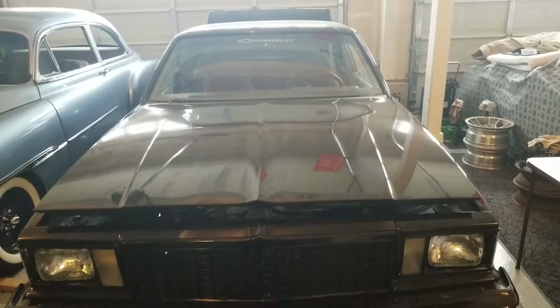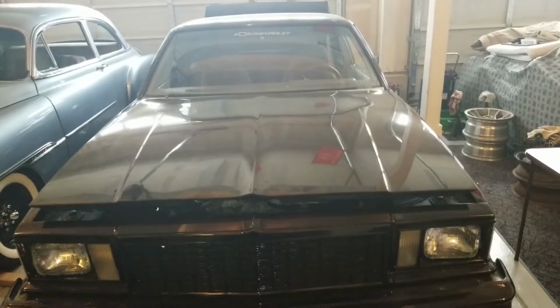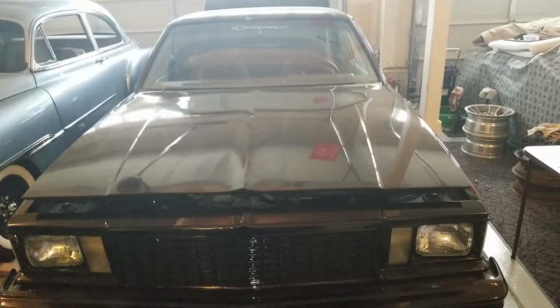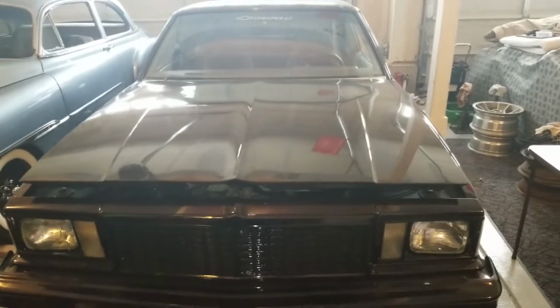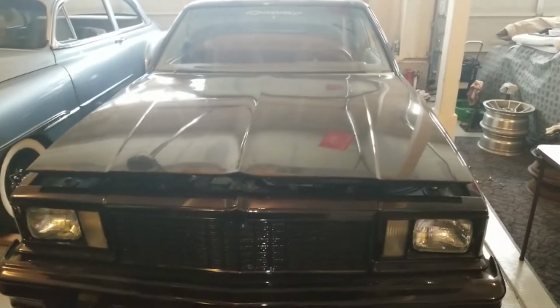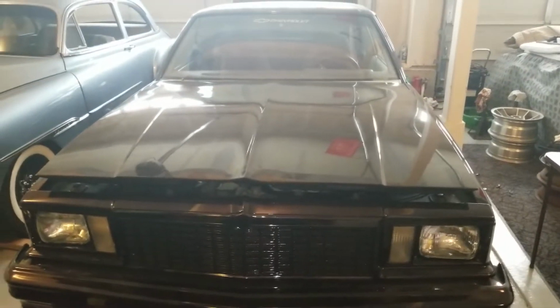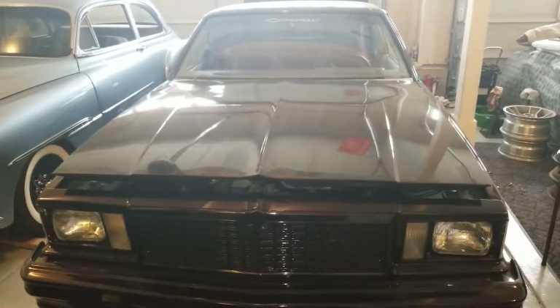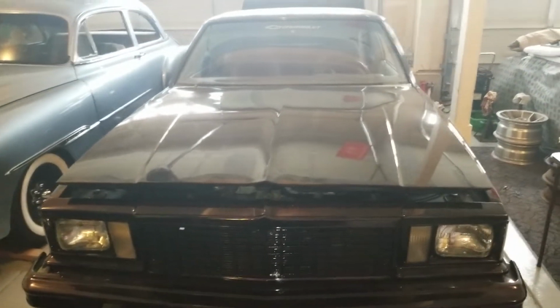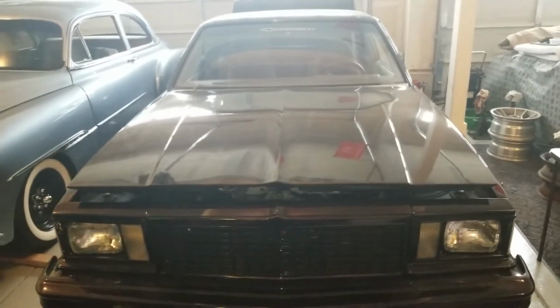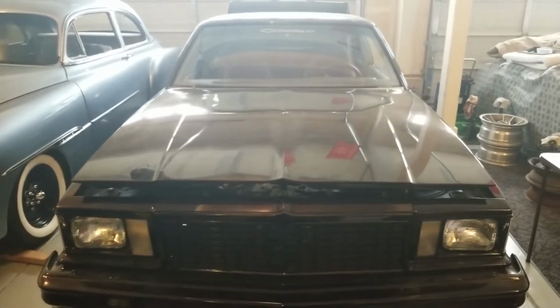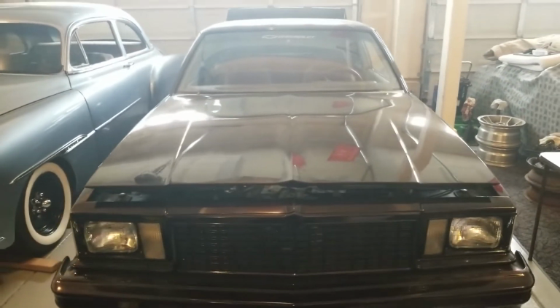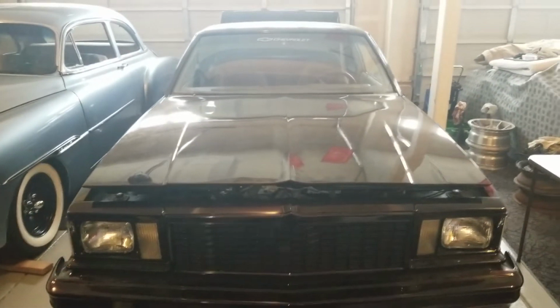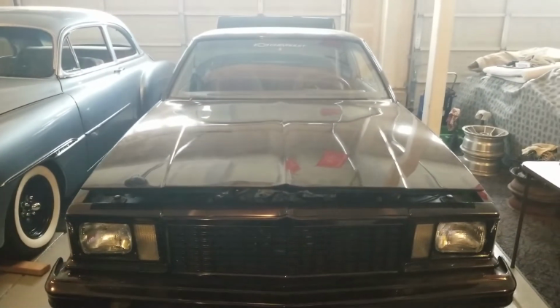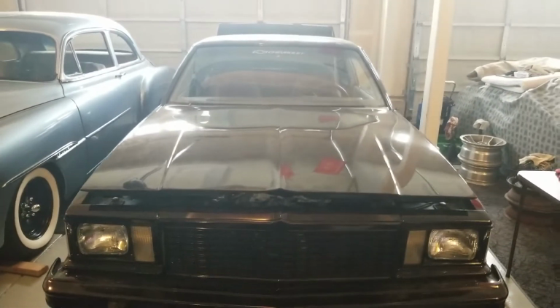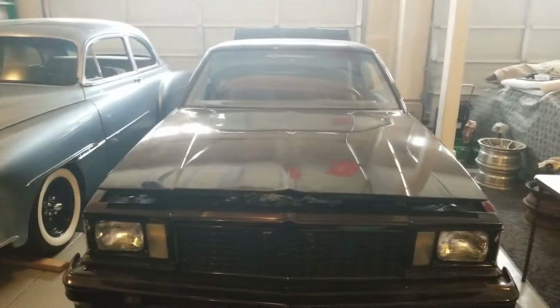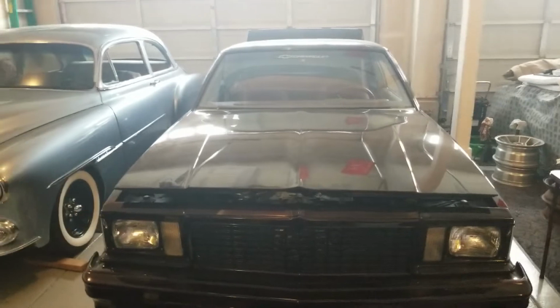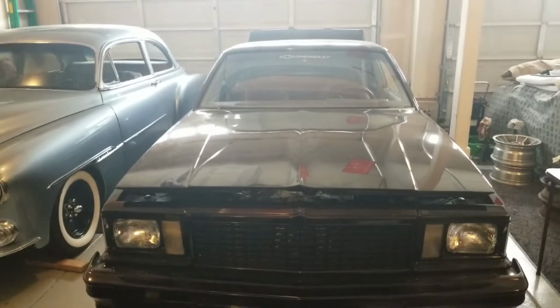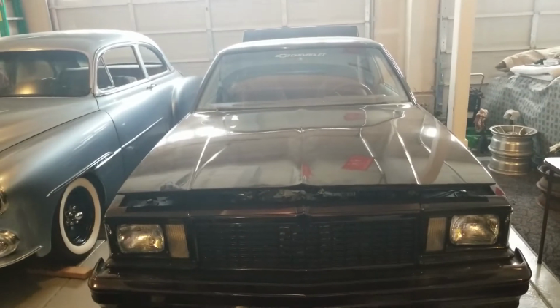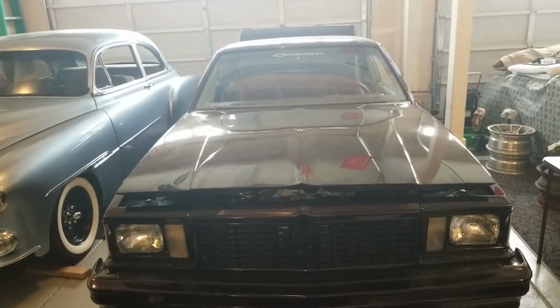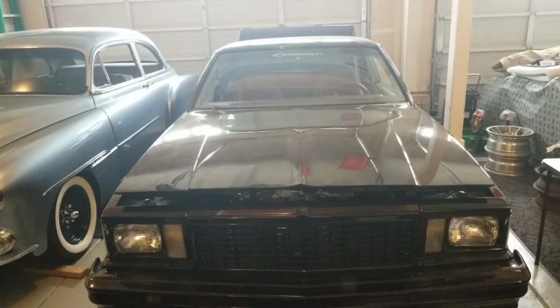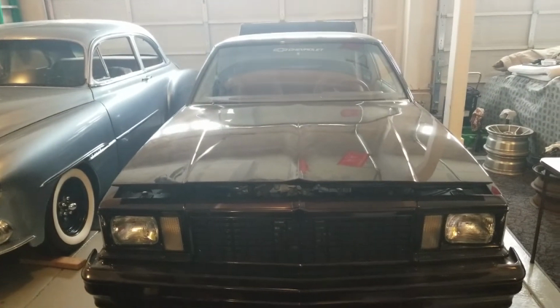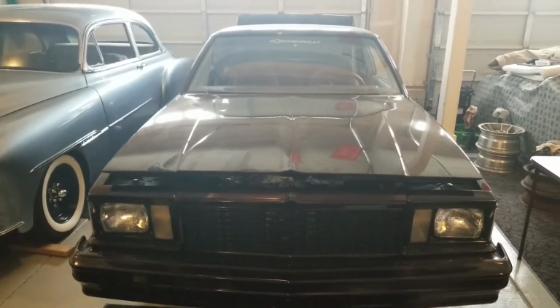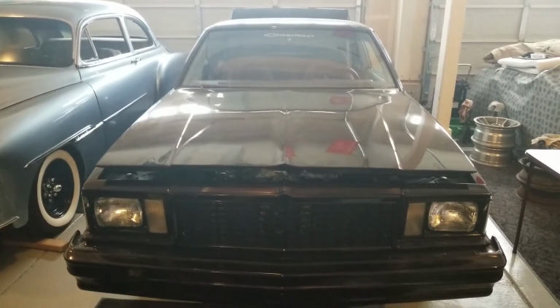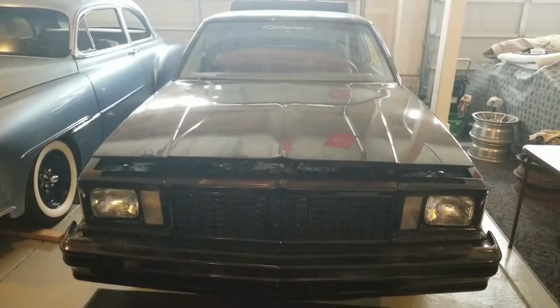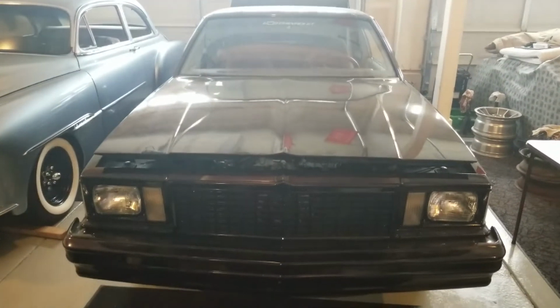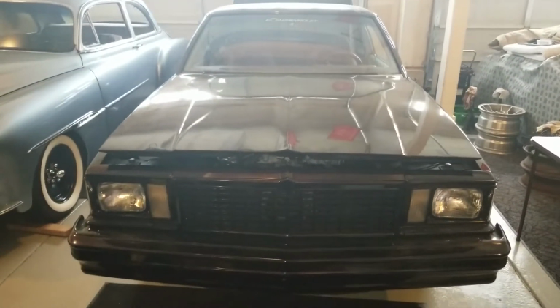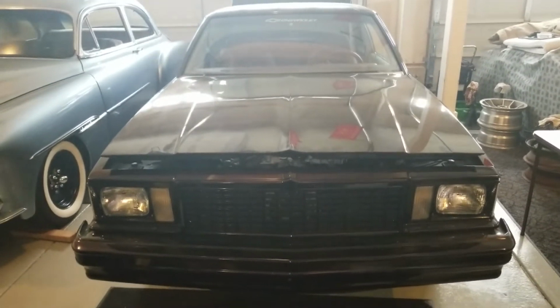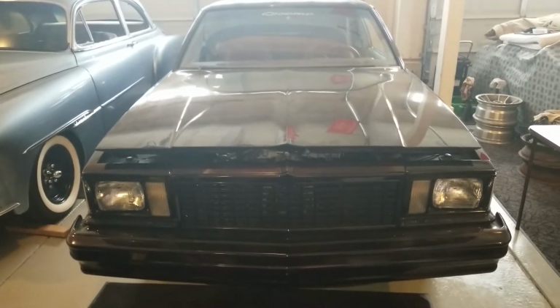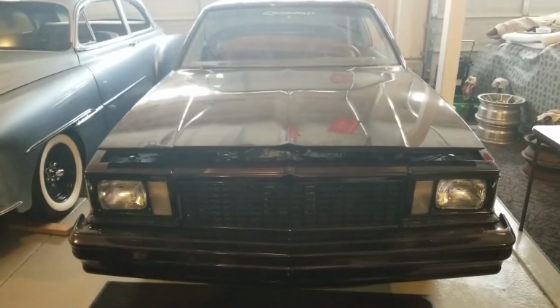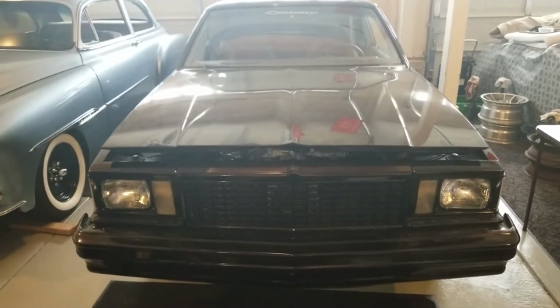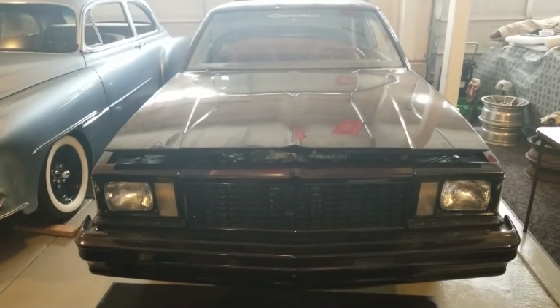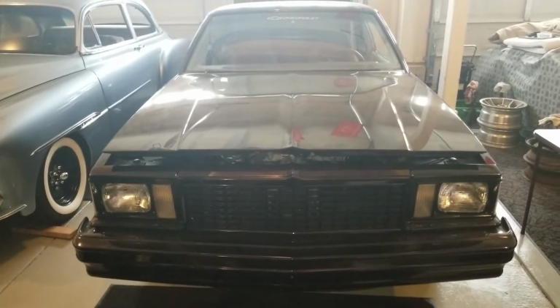Welcome back to my channel guys. I'm Ben Cold here in Colorado. I don't have any room to work on the Jeep on the inside, so we're going to let it sit for a while.